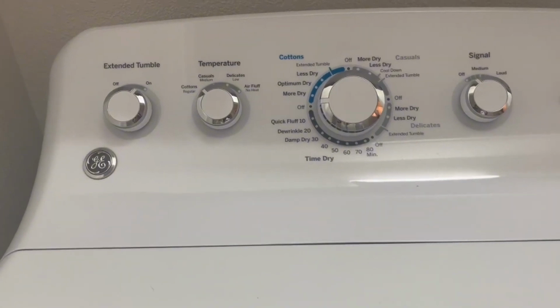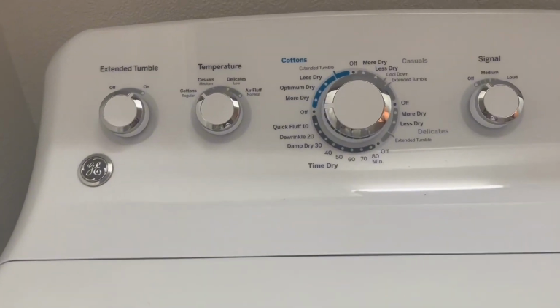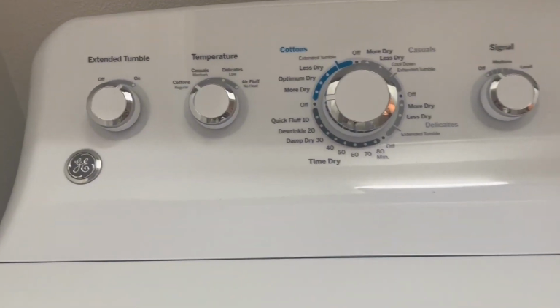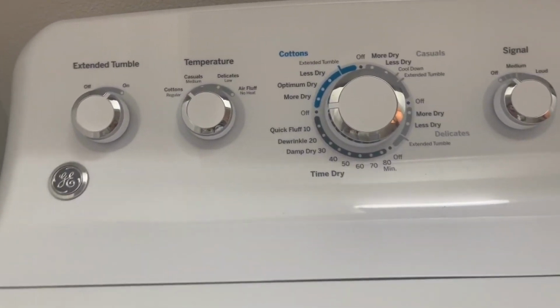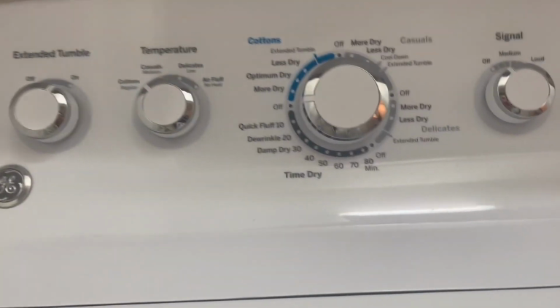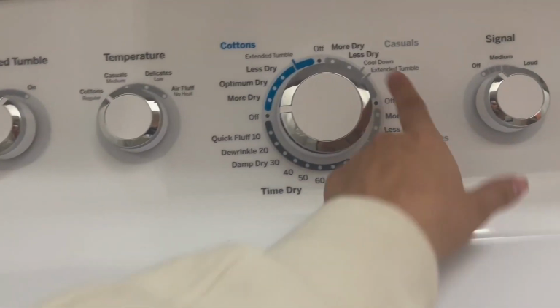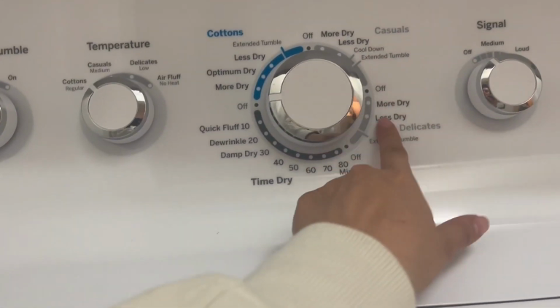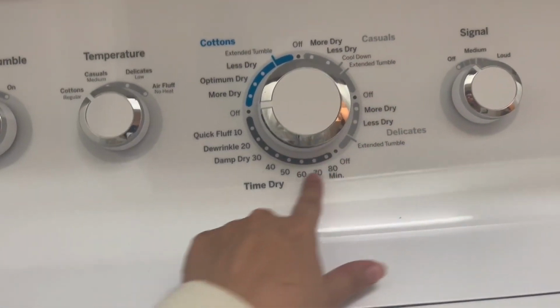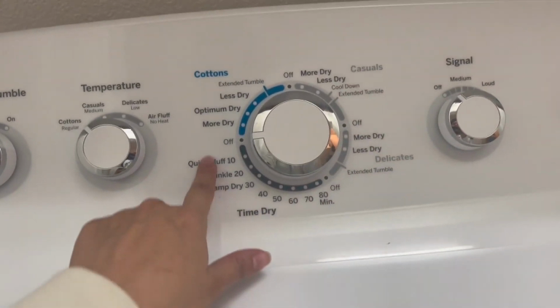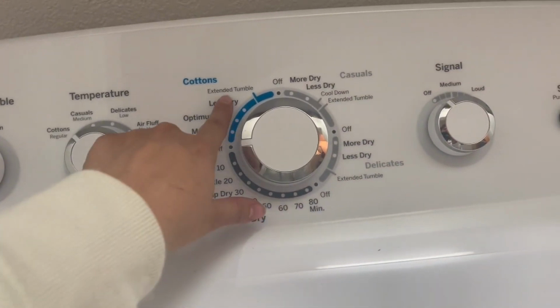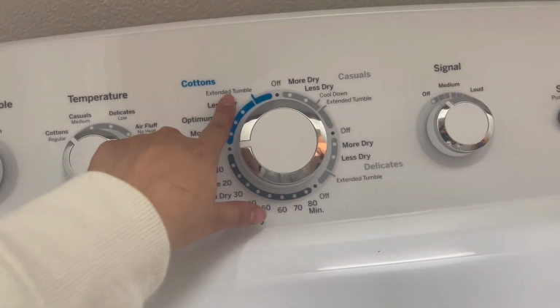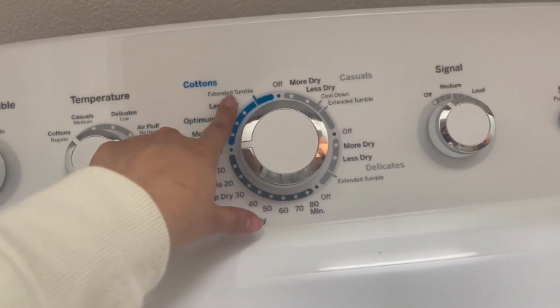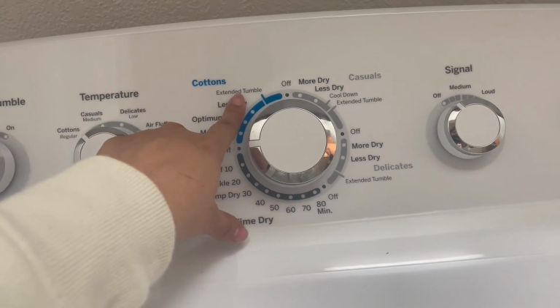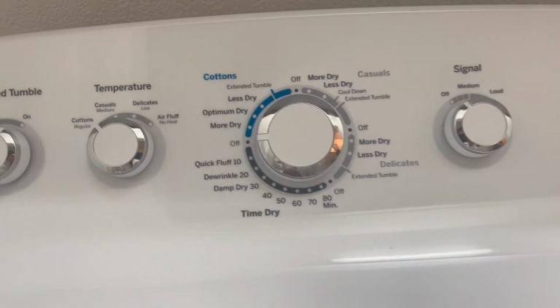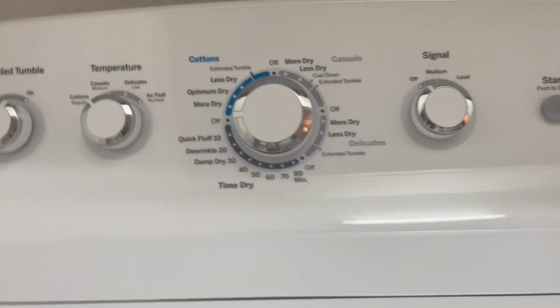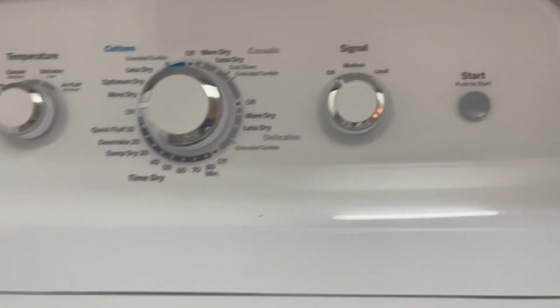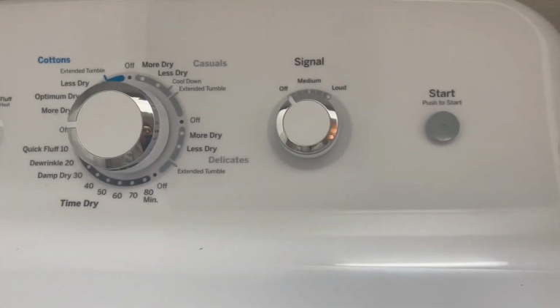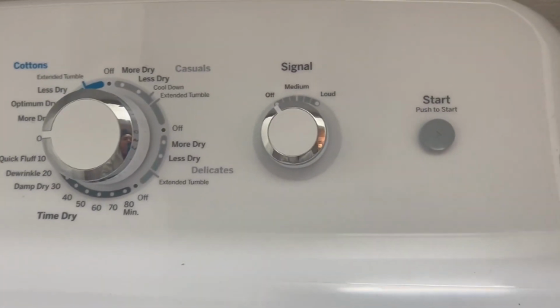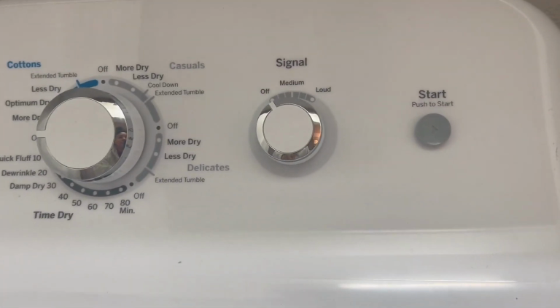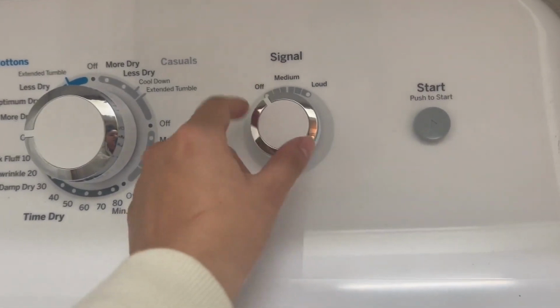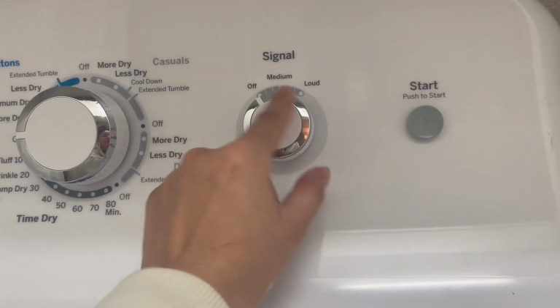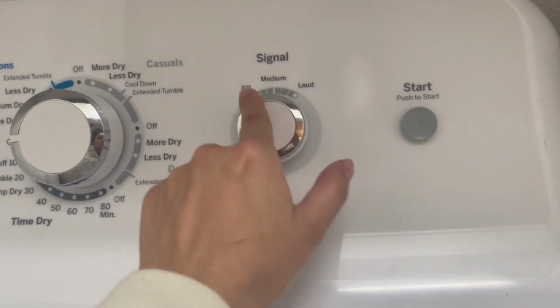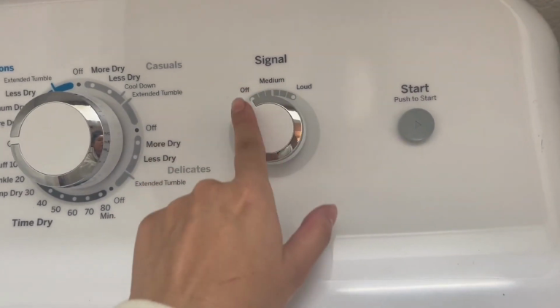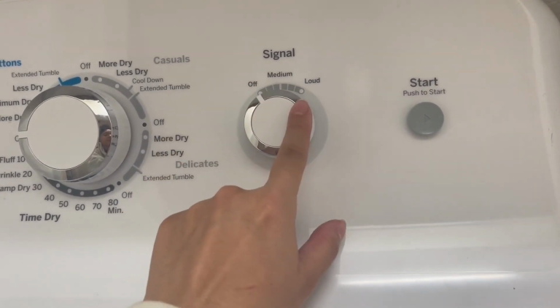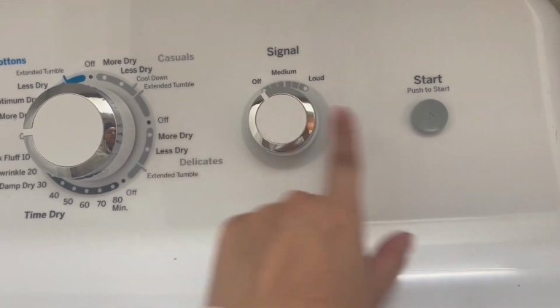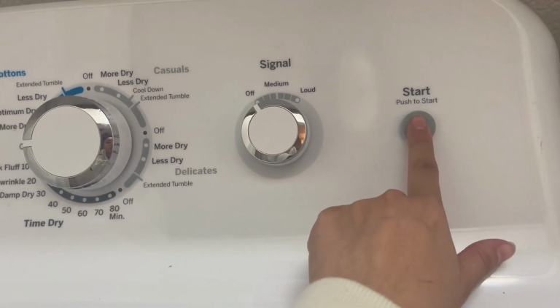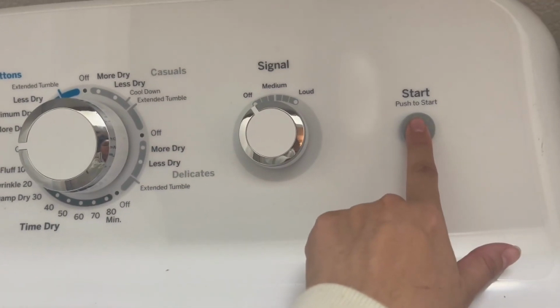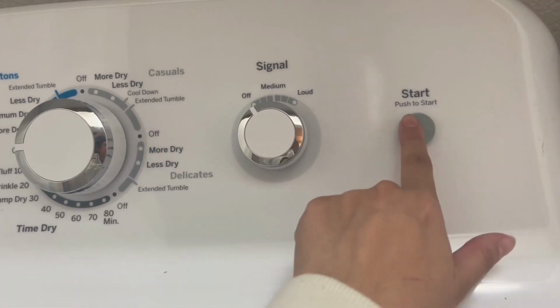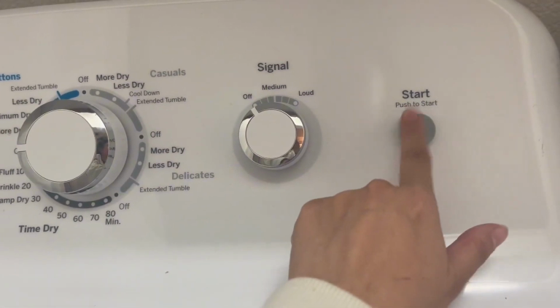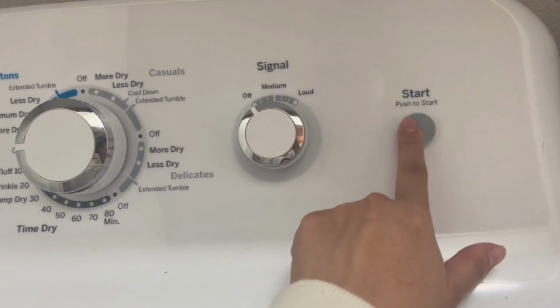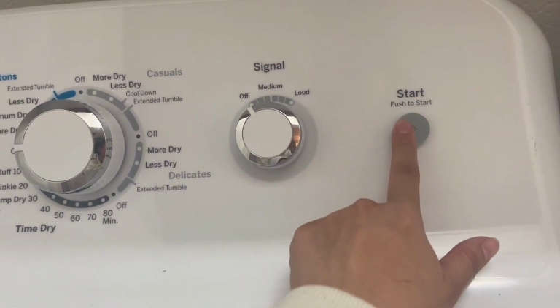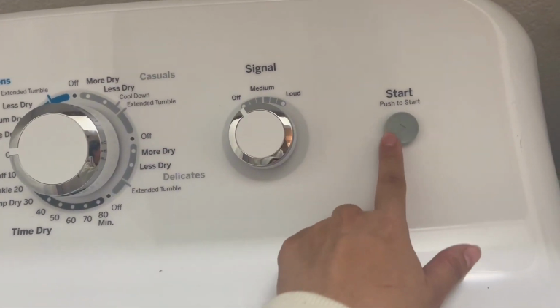Here is the dryer, and the dryer is also straightforward. You have all of these options, and it's also a turn dial. And push to start — so that's nice.